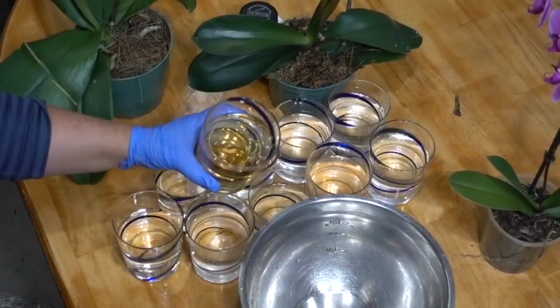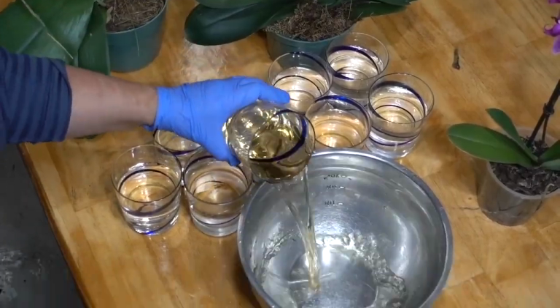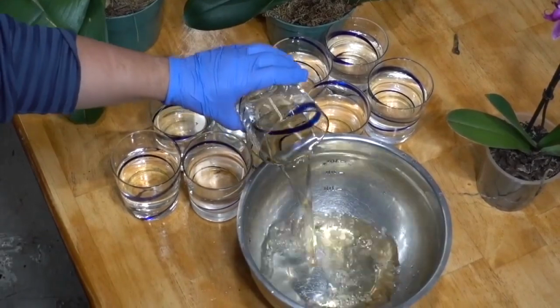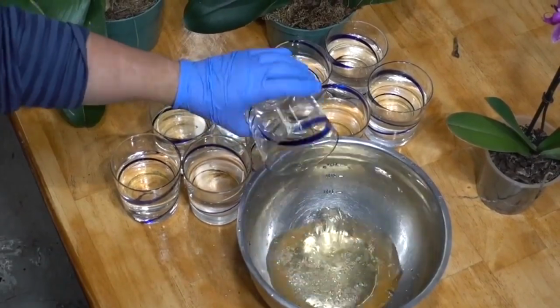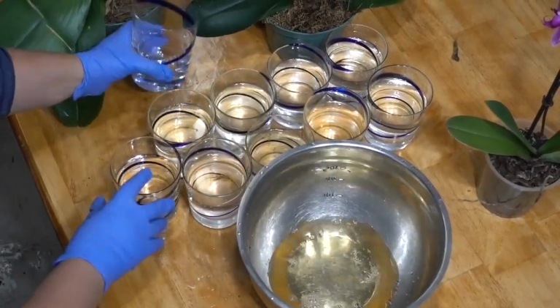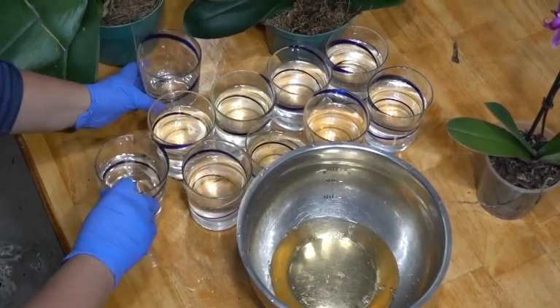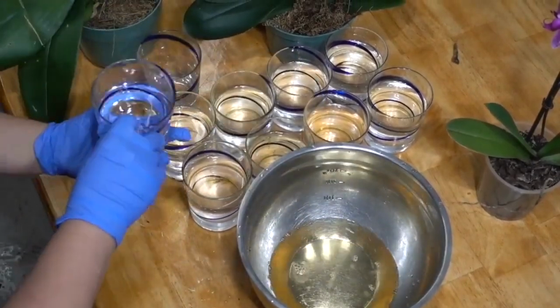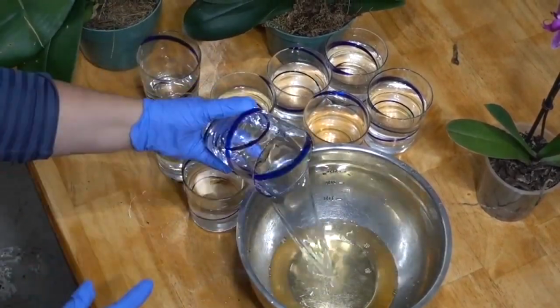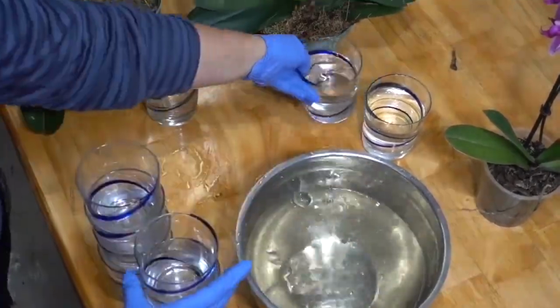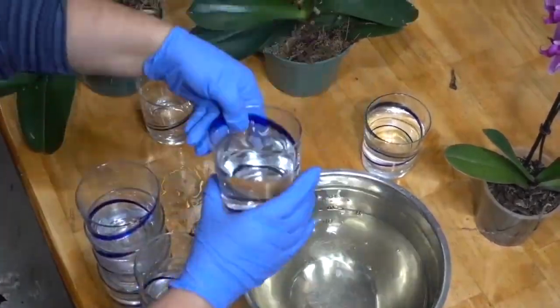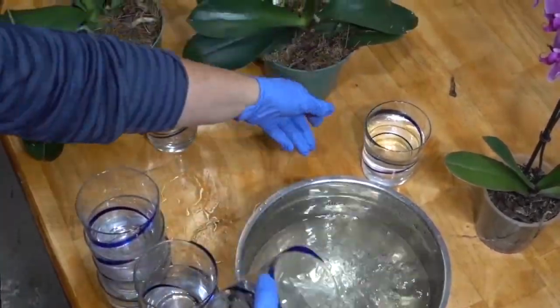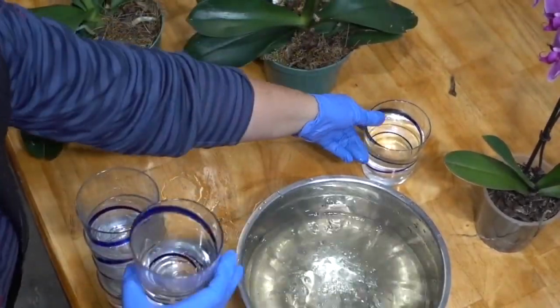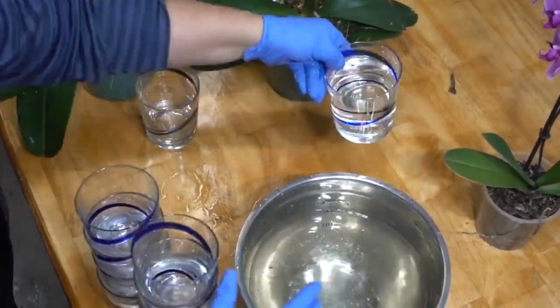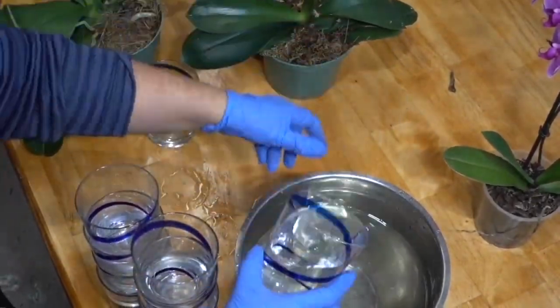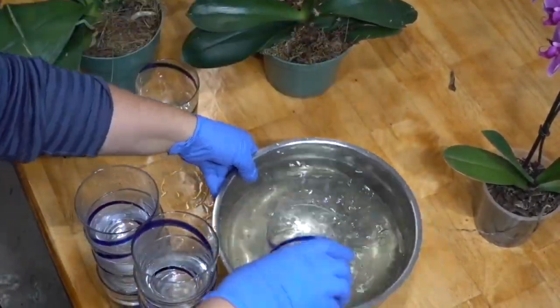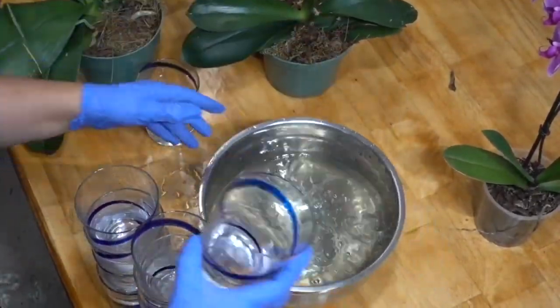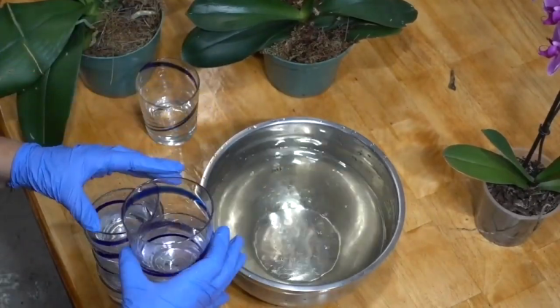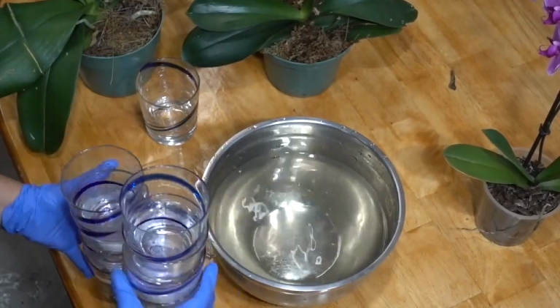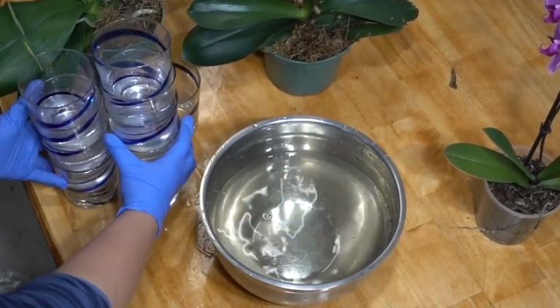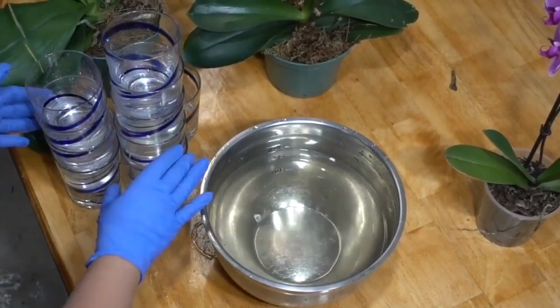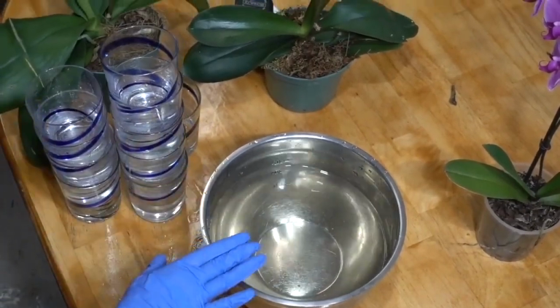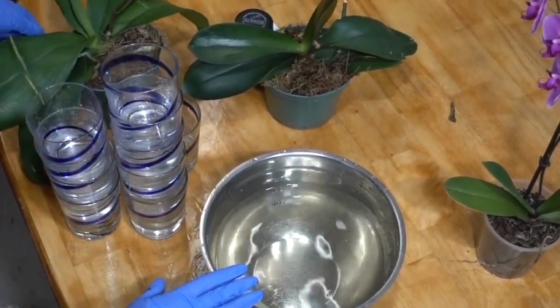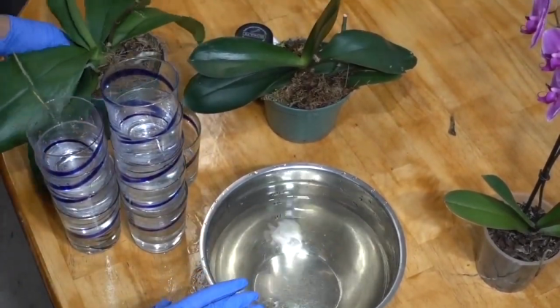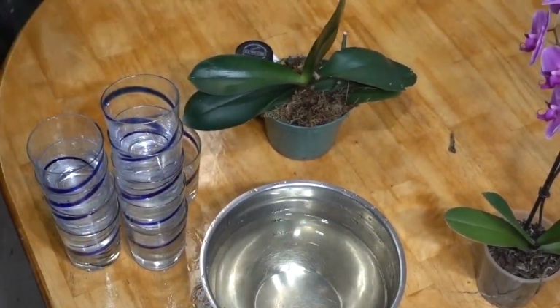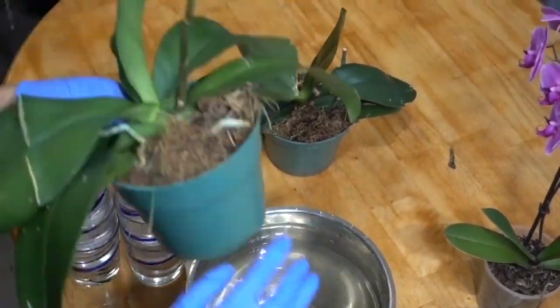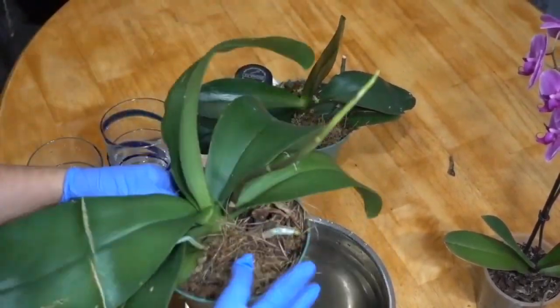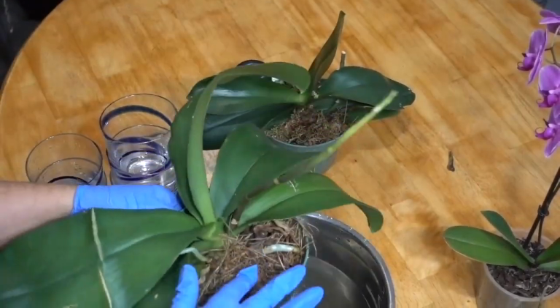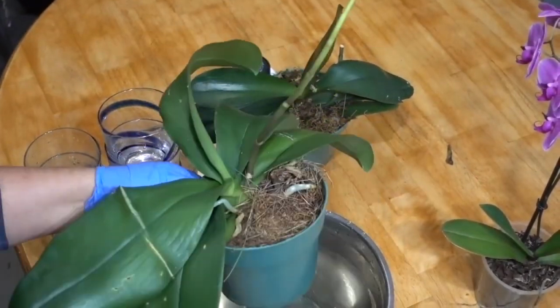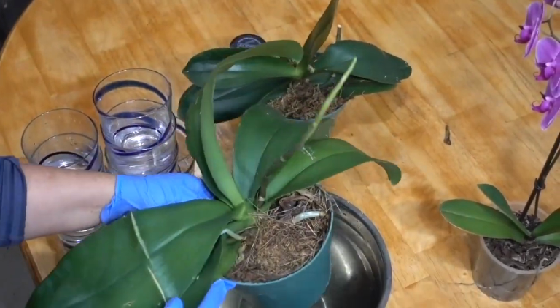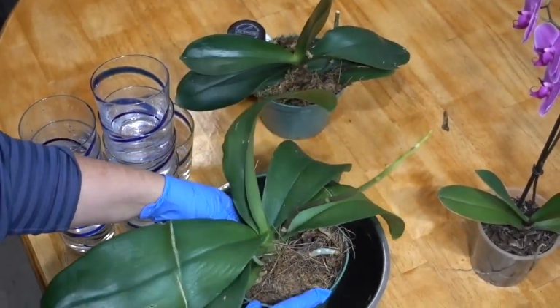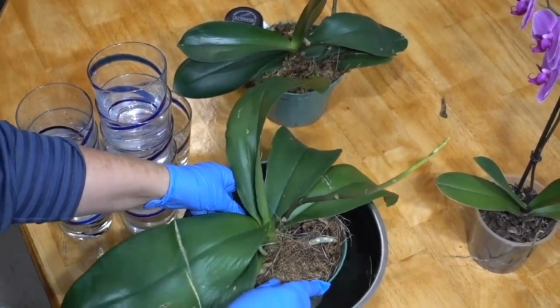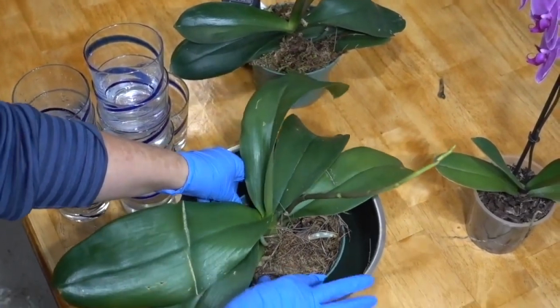Whole urine can cause damage to delicate orchids due to the high concentration of salt. For that reason, you will have to dissolve urine in a 1 to 9 ratio to water — mix 1 glass of urine with approximately 9 glasses of water.